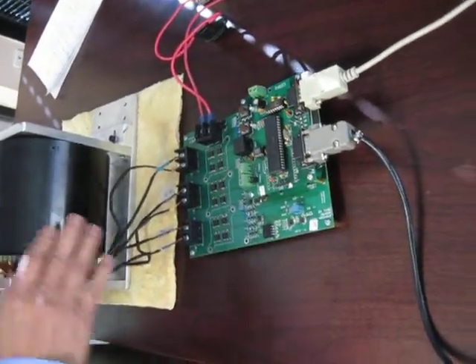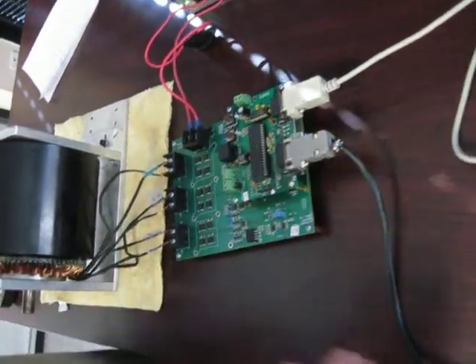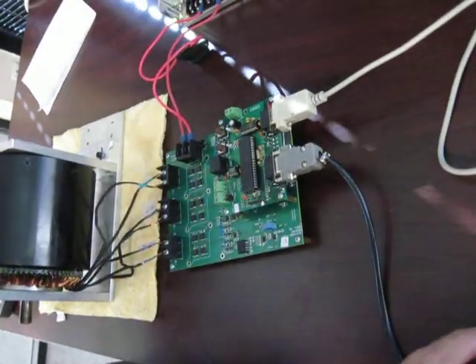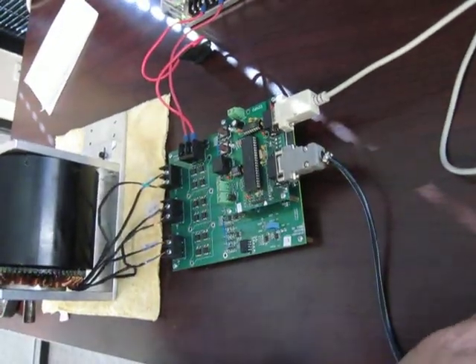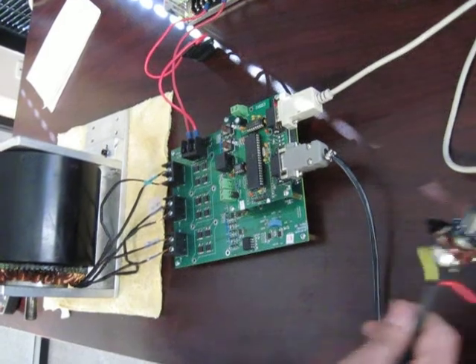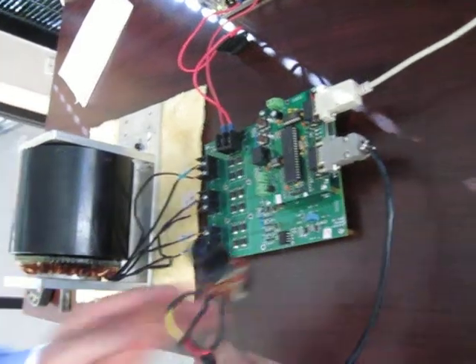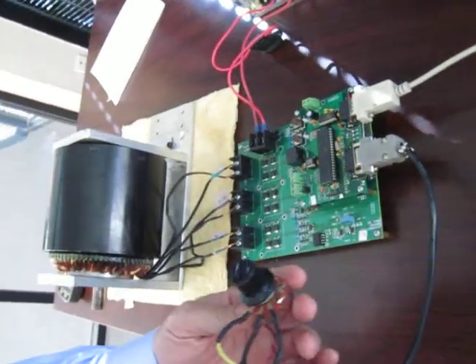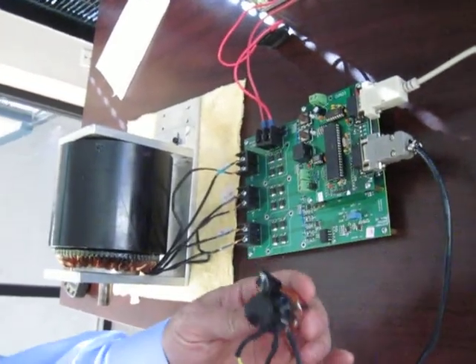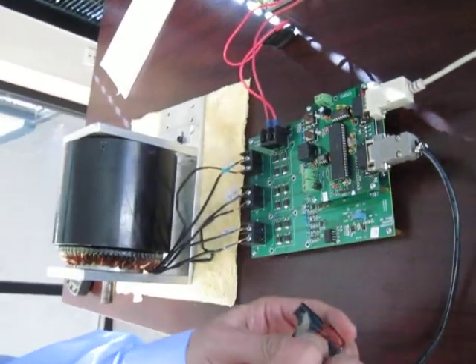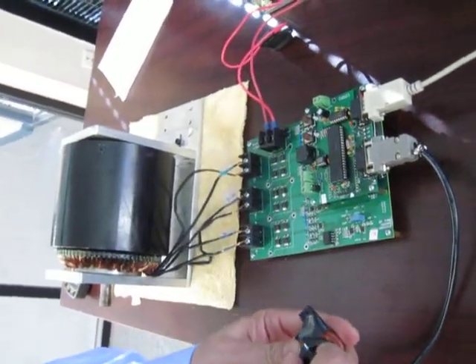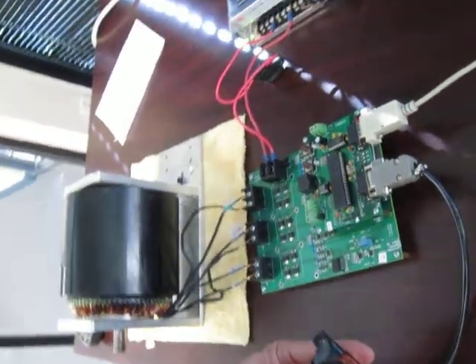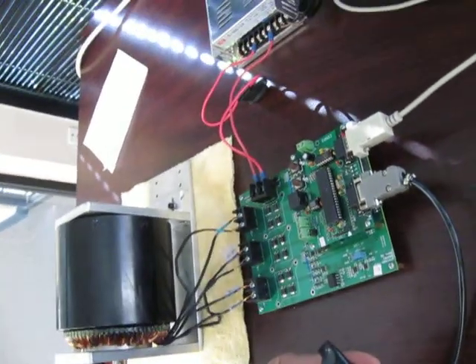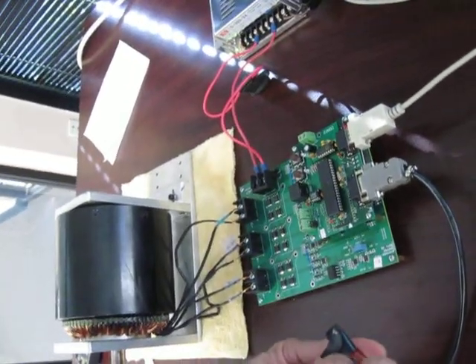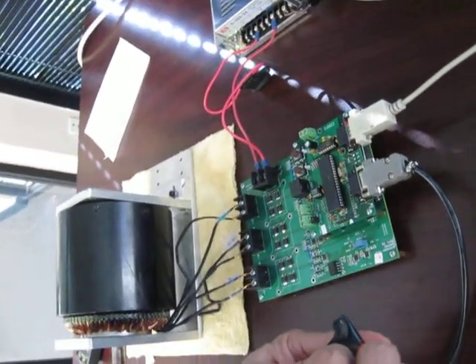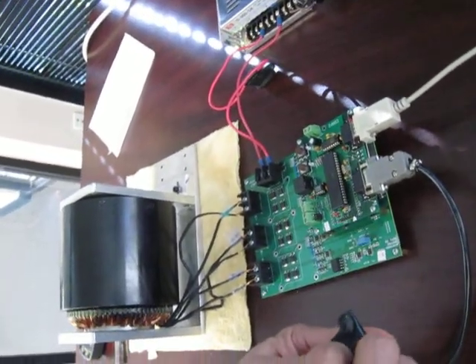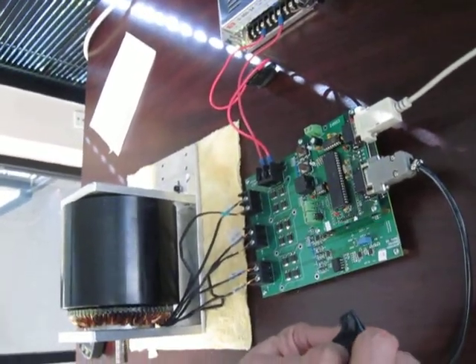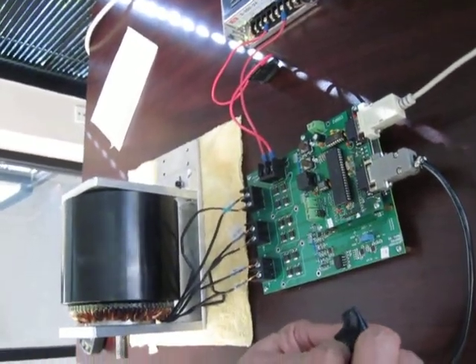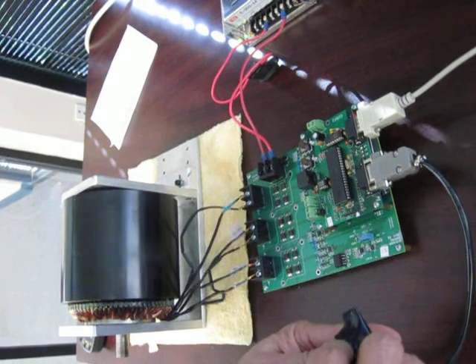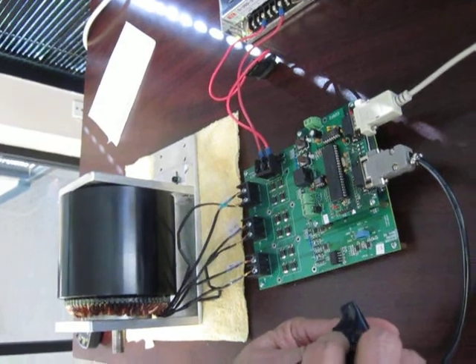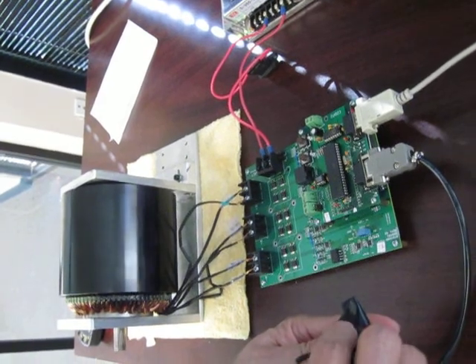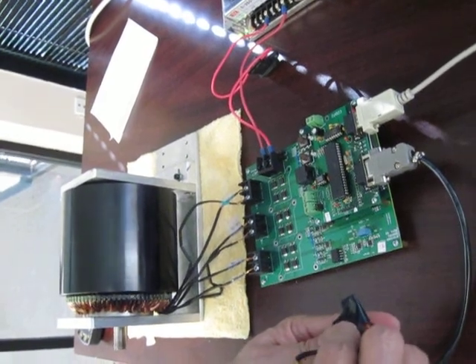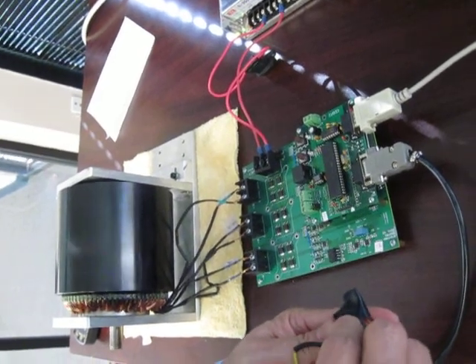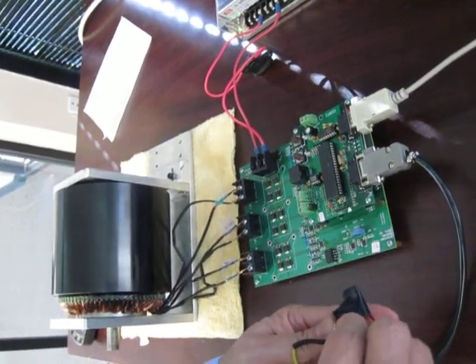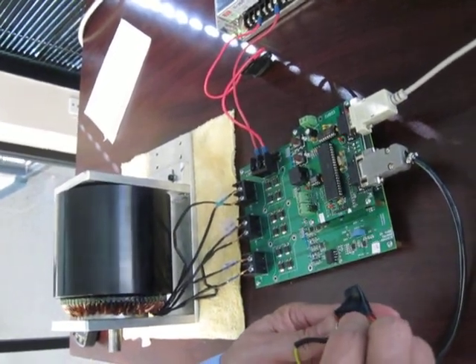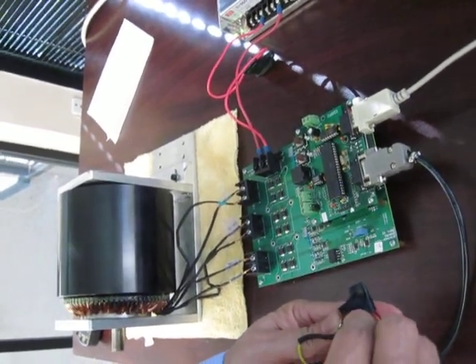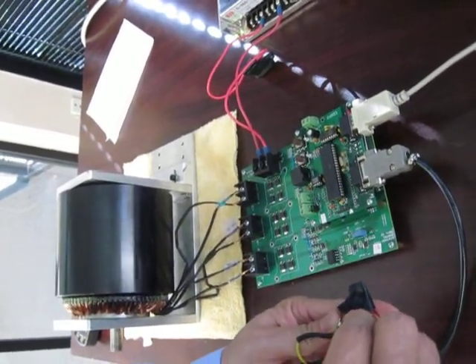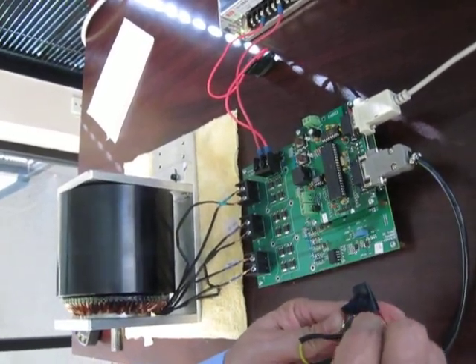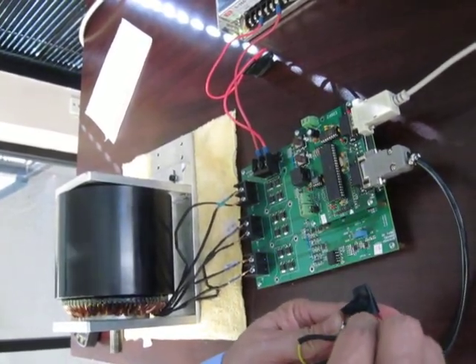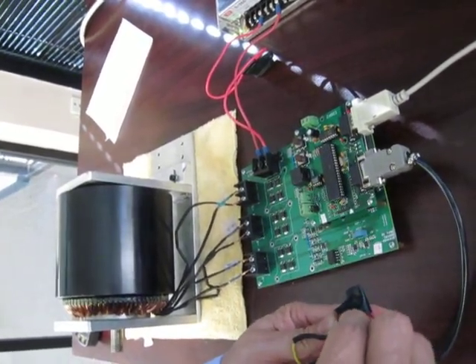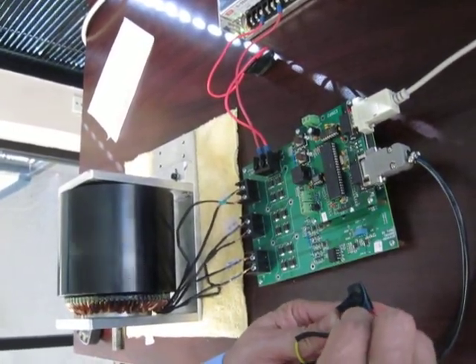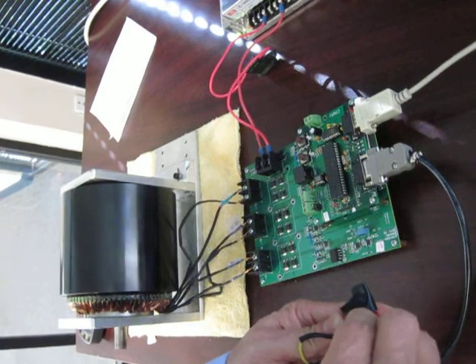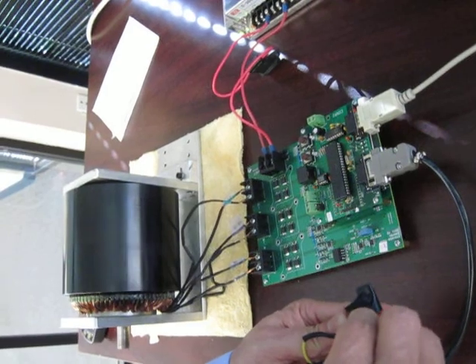Now we want to start the motor by just turning the knob. You can see the motor is turning. We can change the speed by changing the knob position.